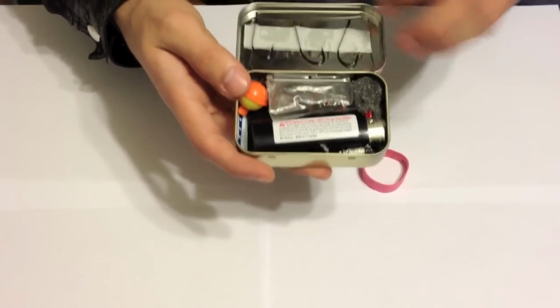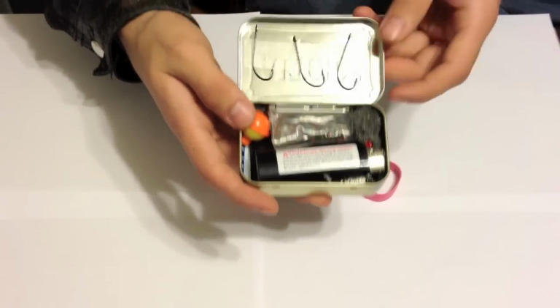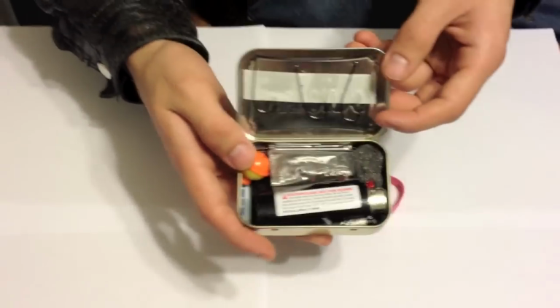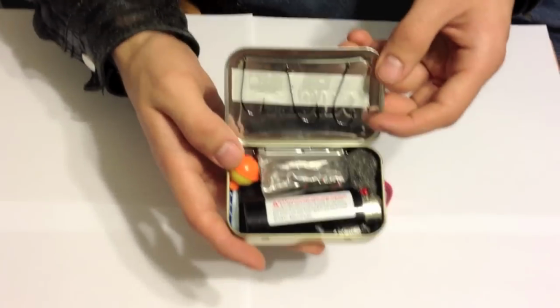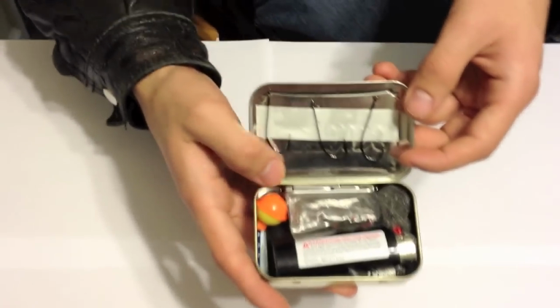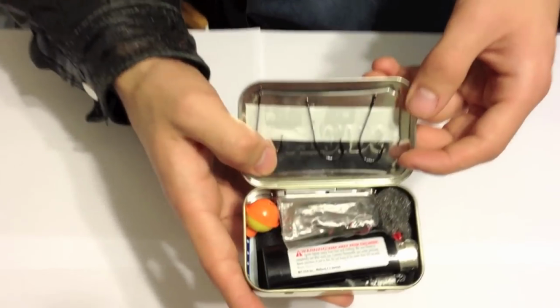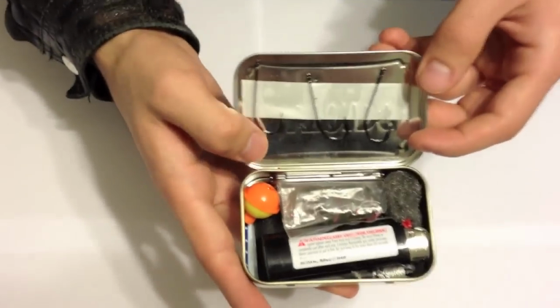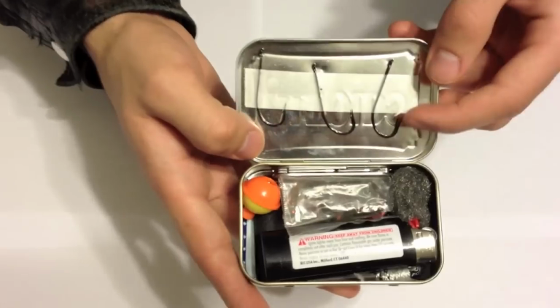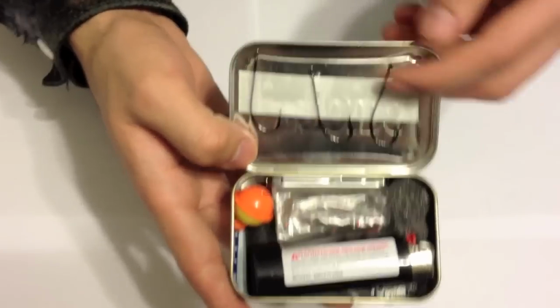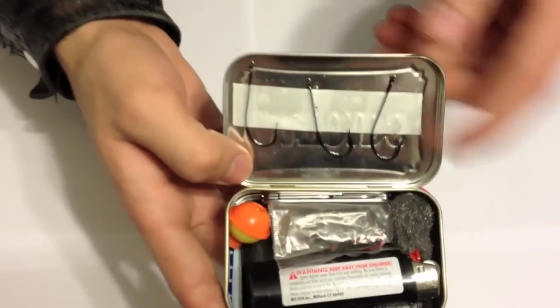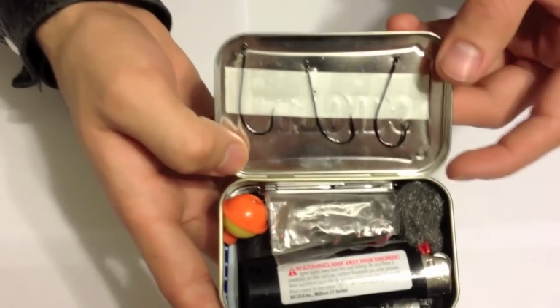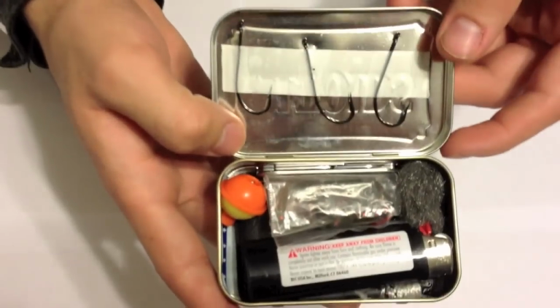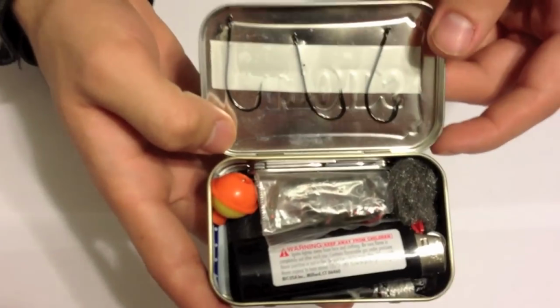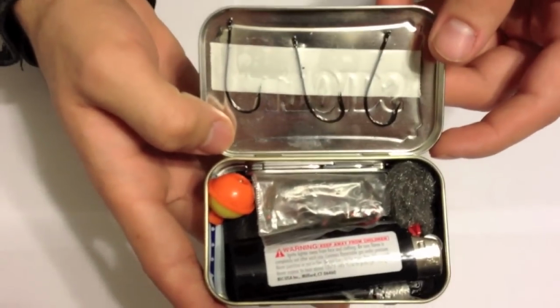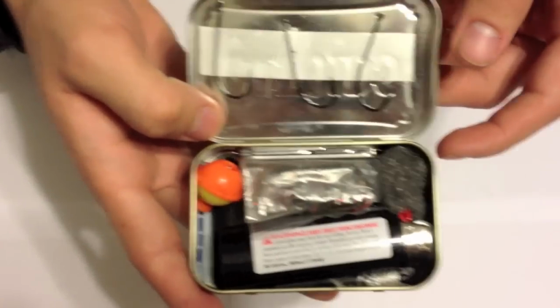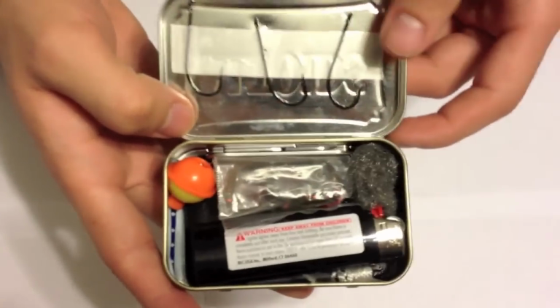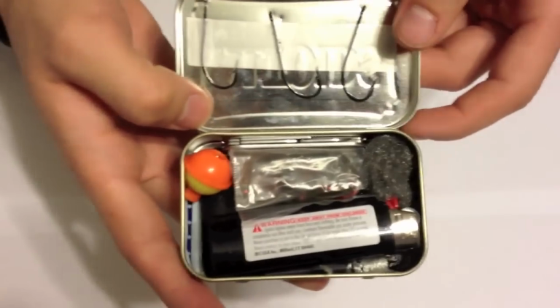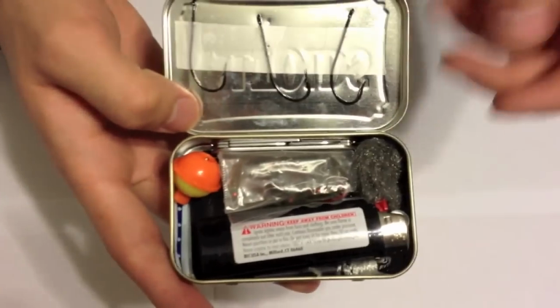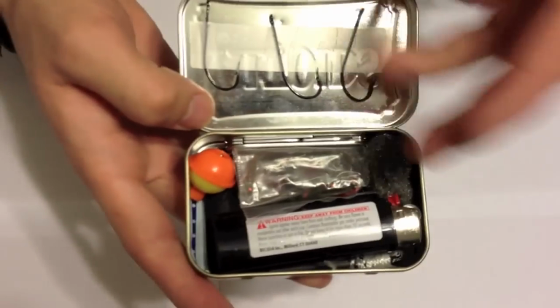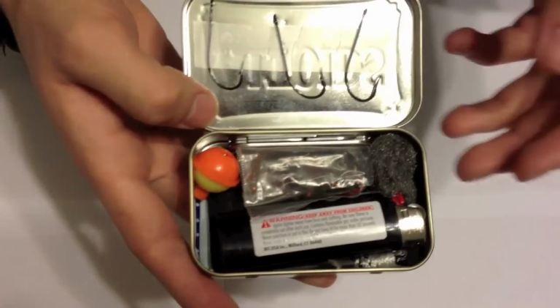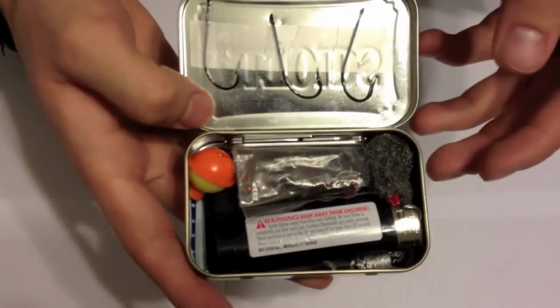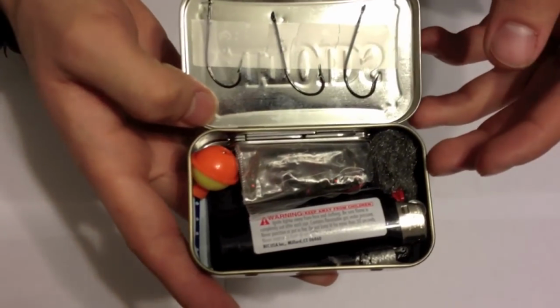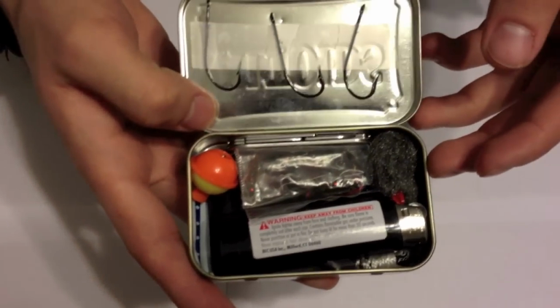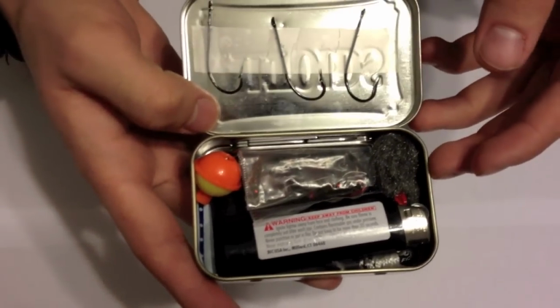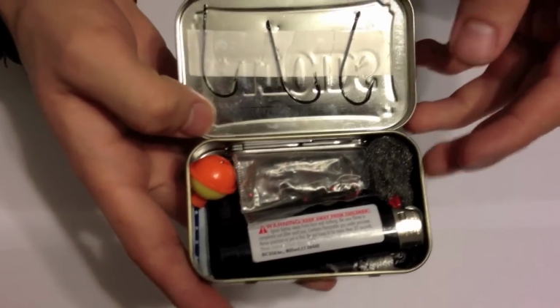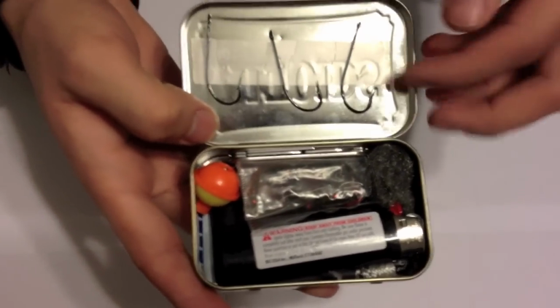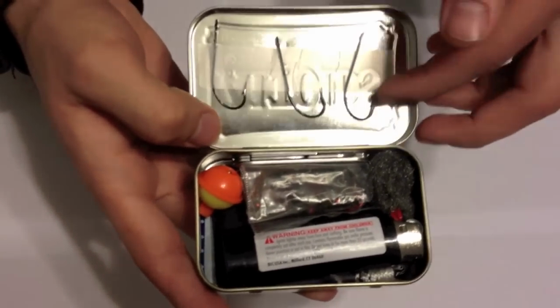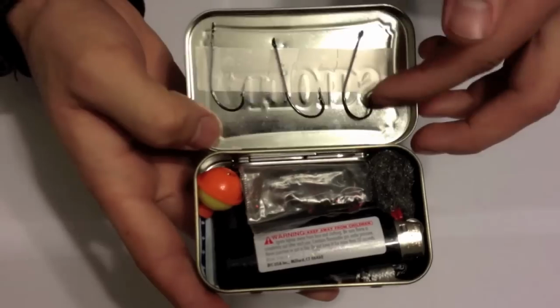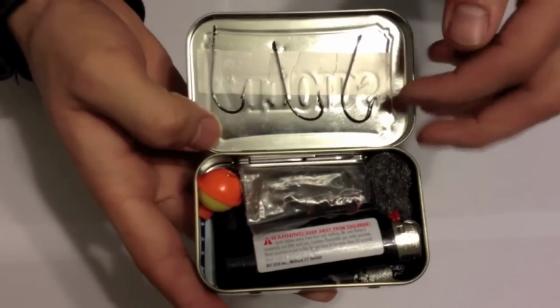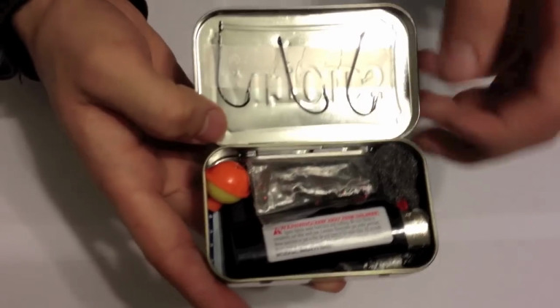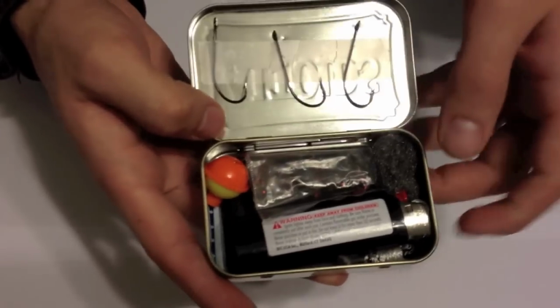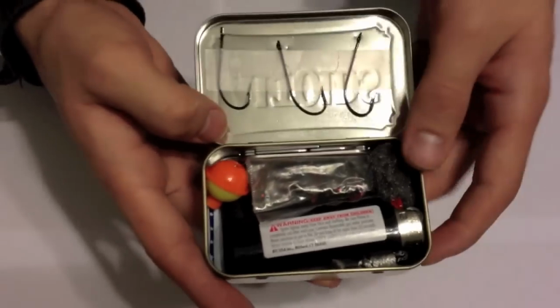As you can see, we've got some large hooks taped at the top of our tin to save some space, and so when you're reaching in for other things you don't accidentally gore yourself — they're pretty sharp.